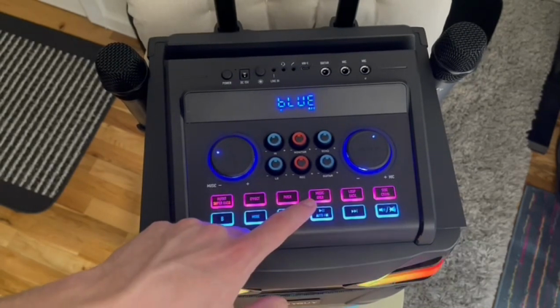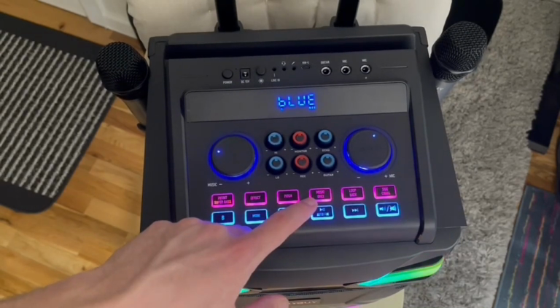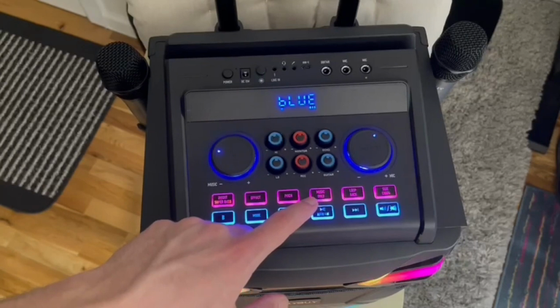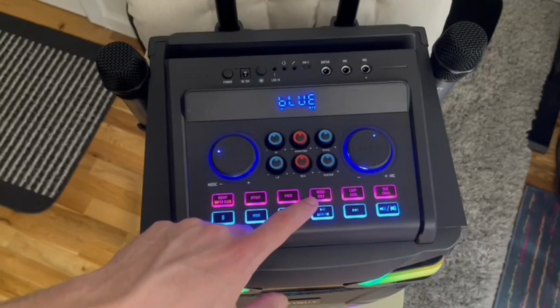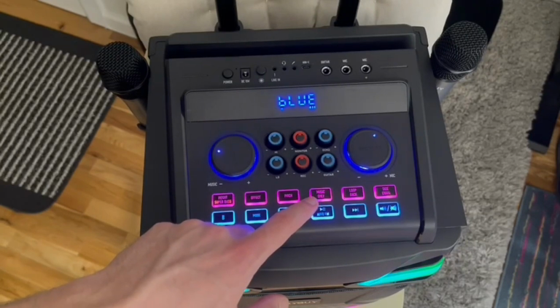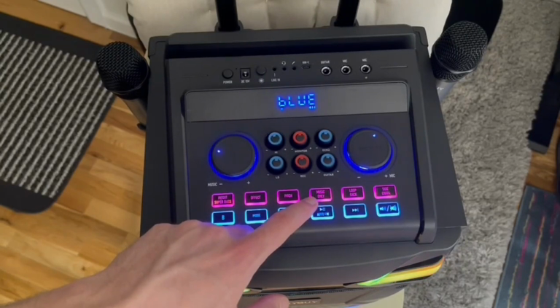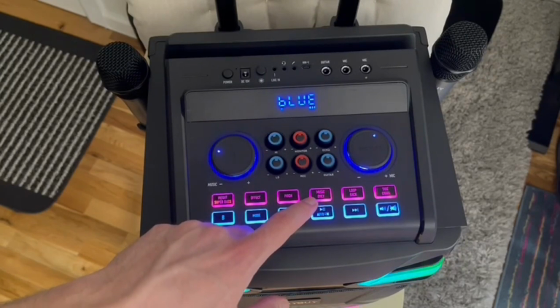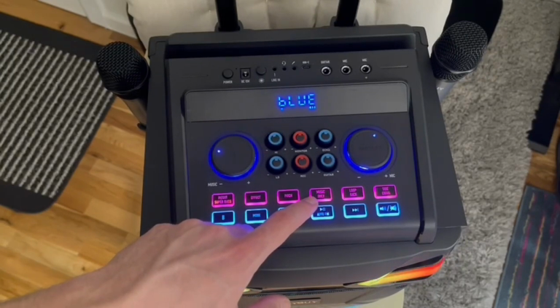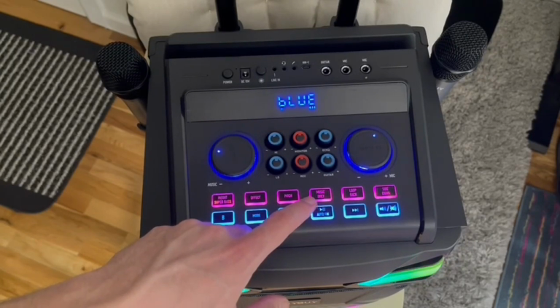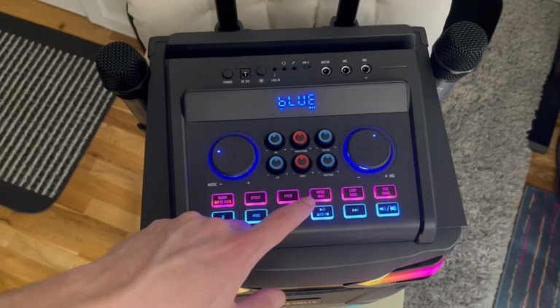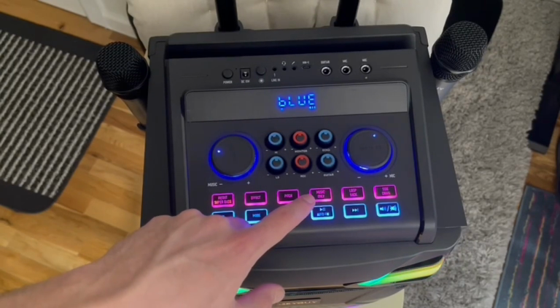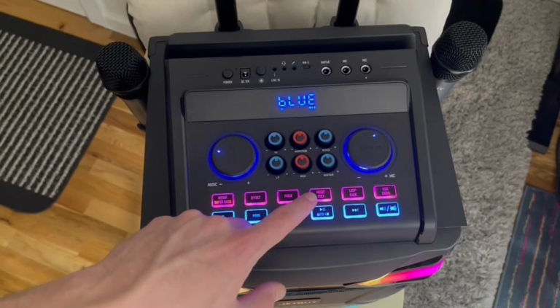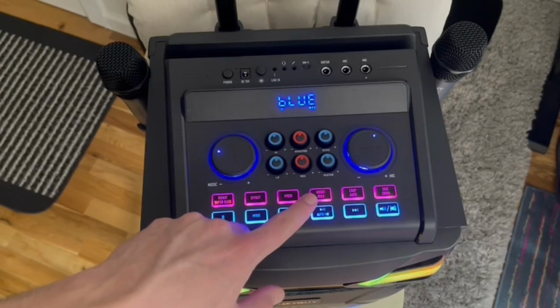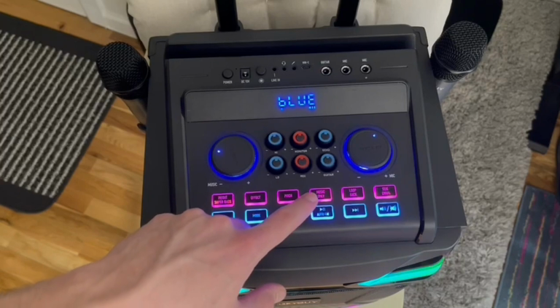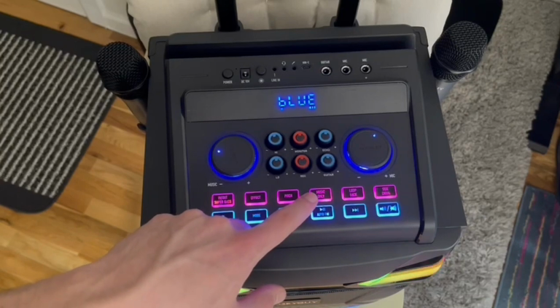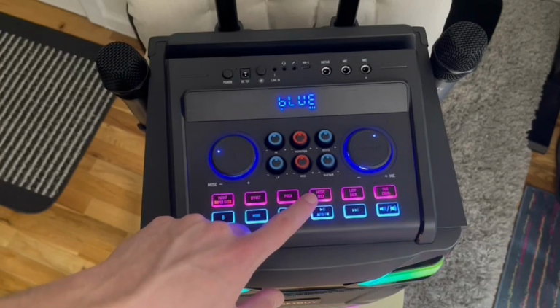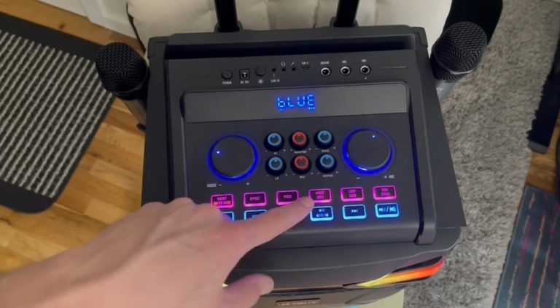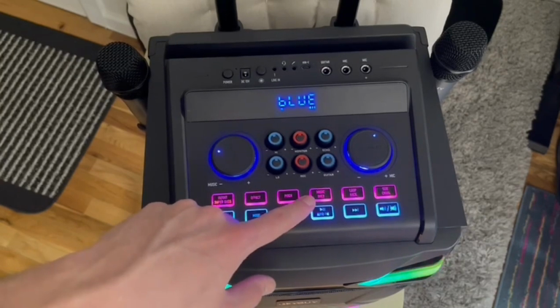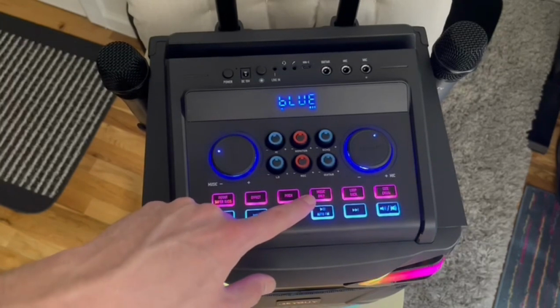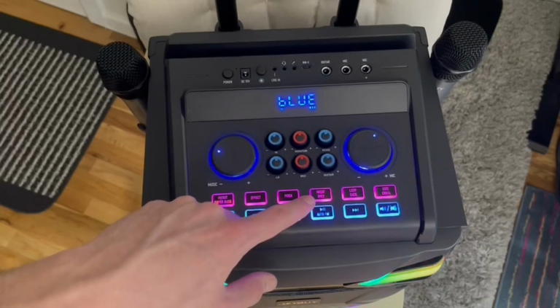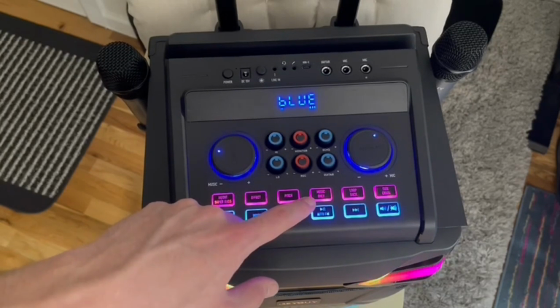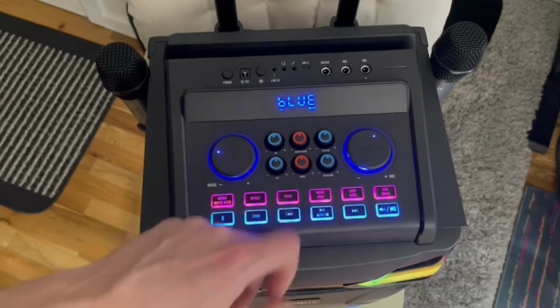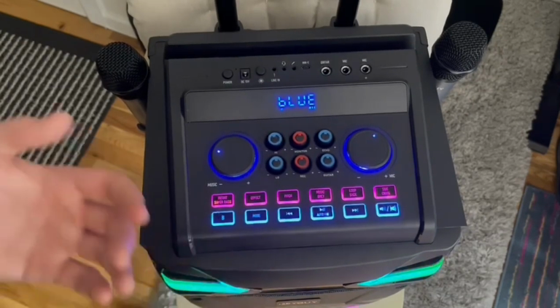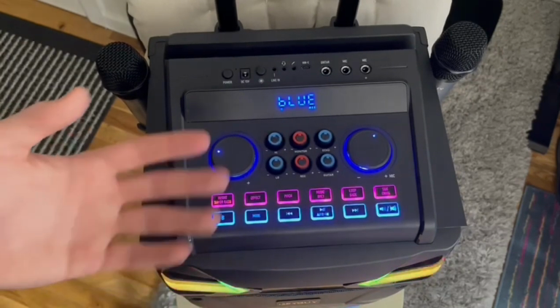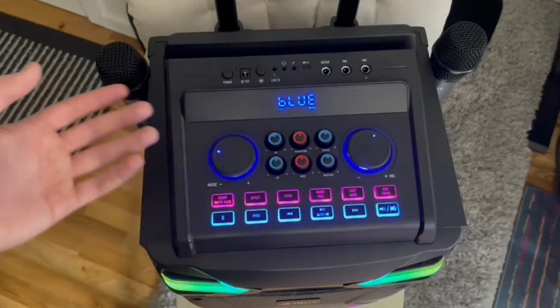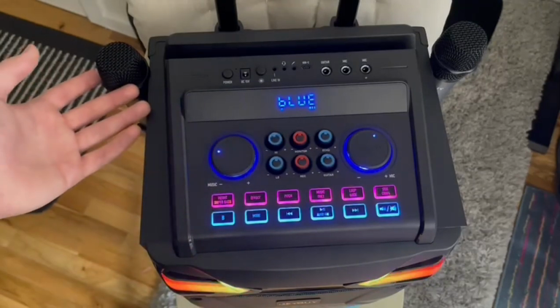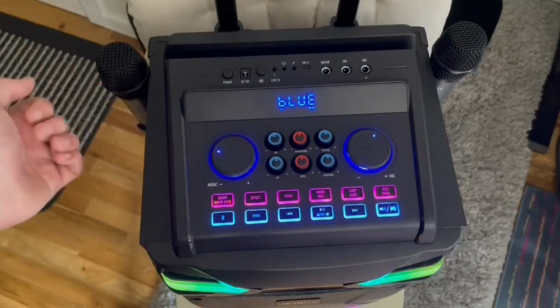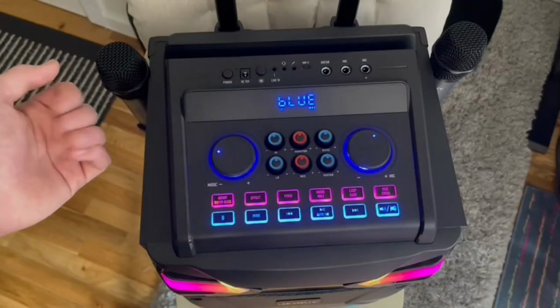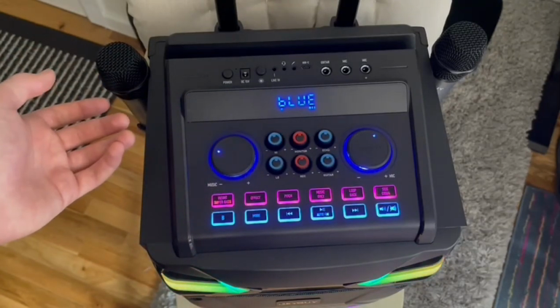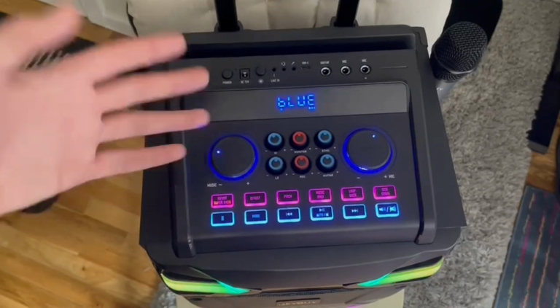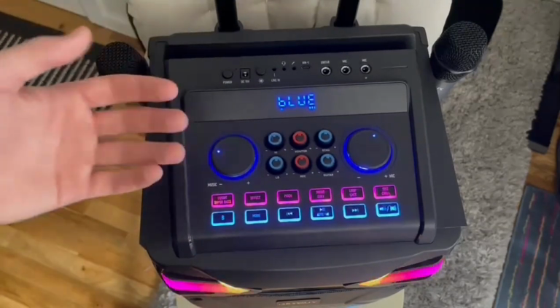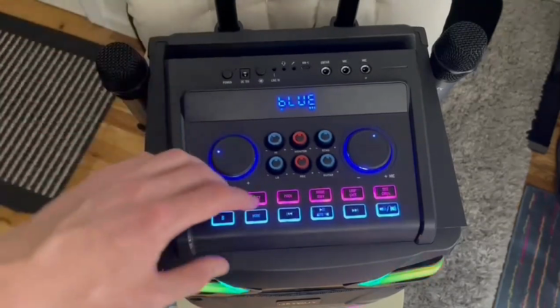If you're playing a song with lyrics and you'd prefer to just have the music, you can press this button and it'll do its best to filter out any lyrics or vocals, so that you can use the capability for karaoke and things like that.